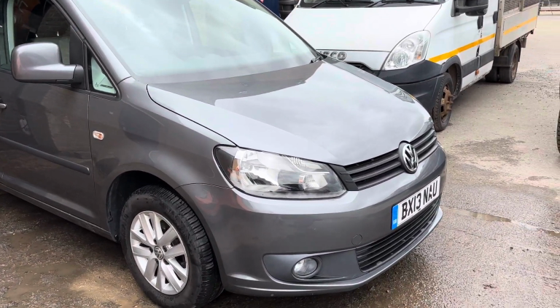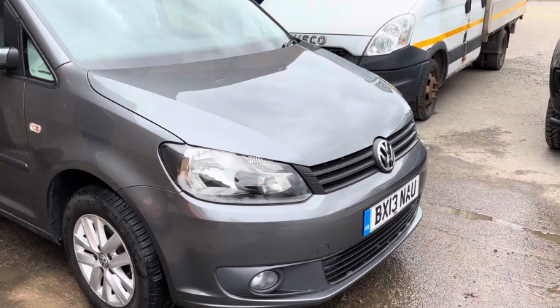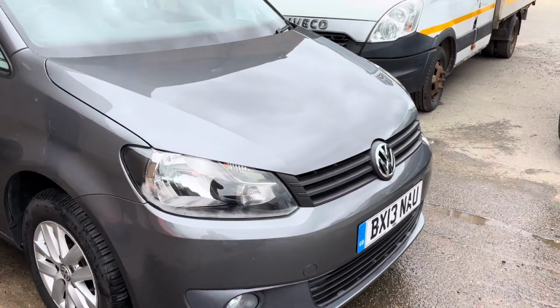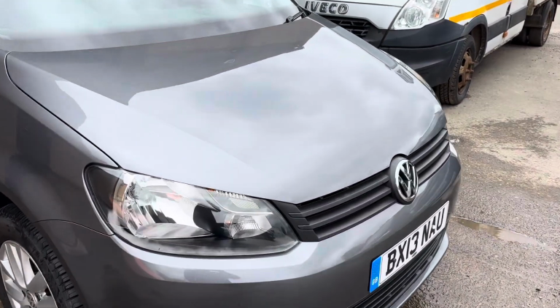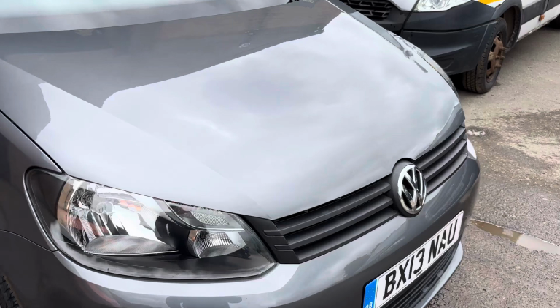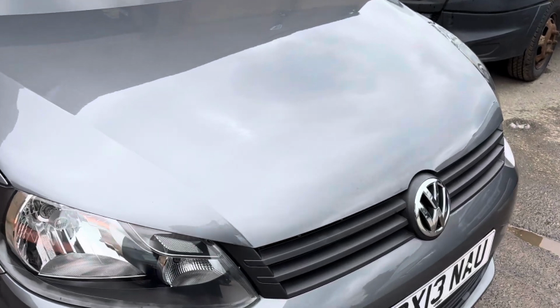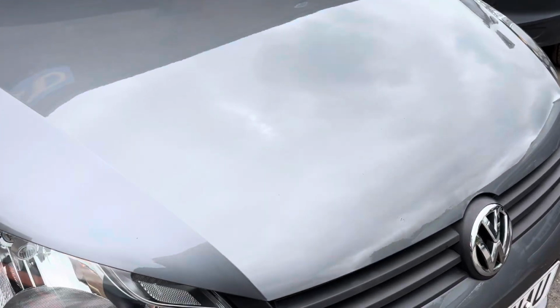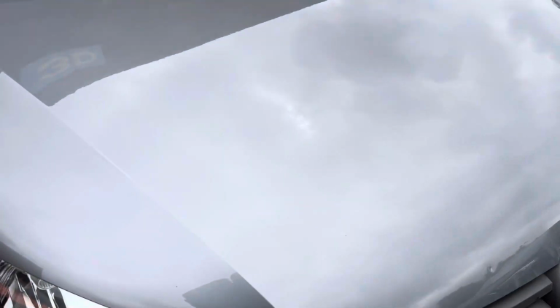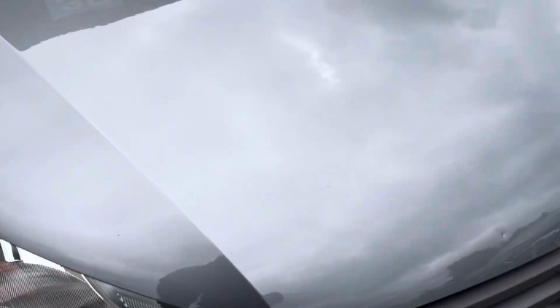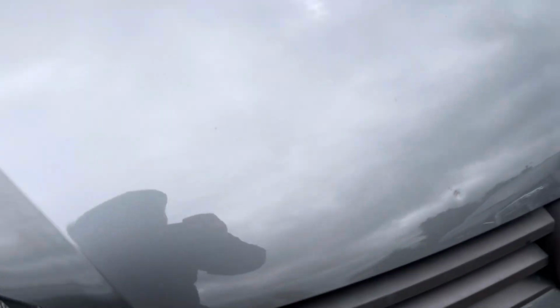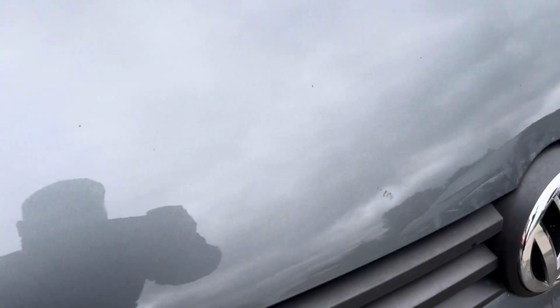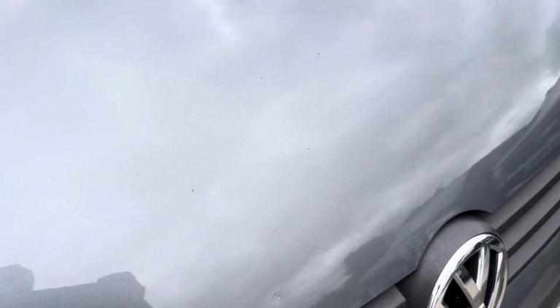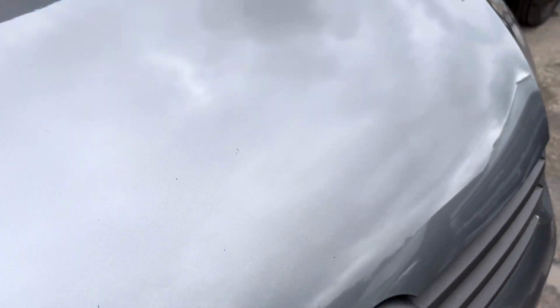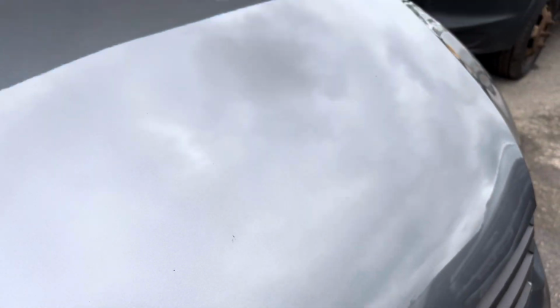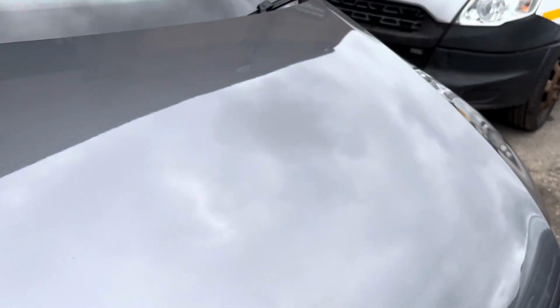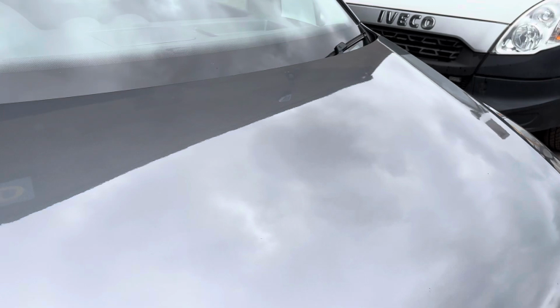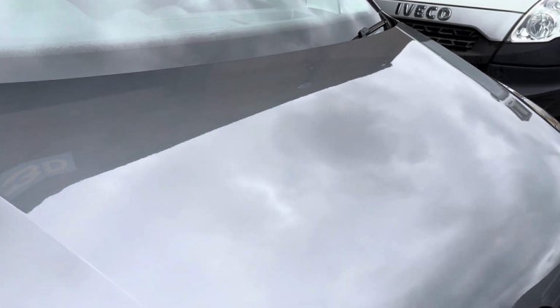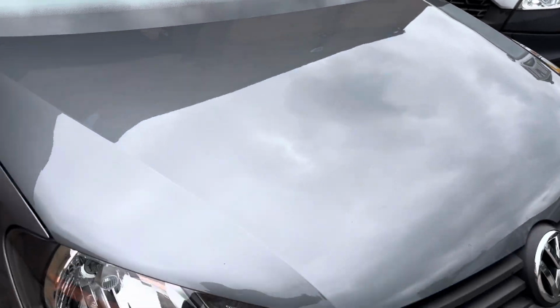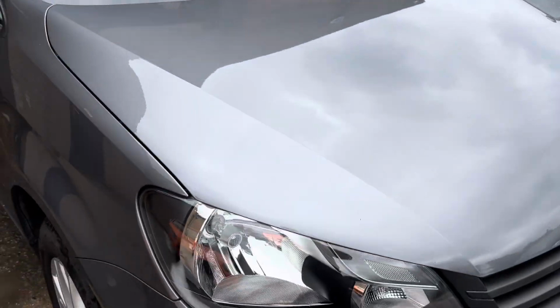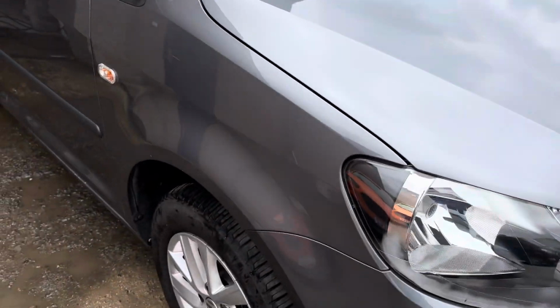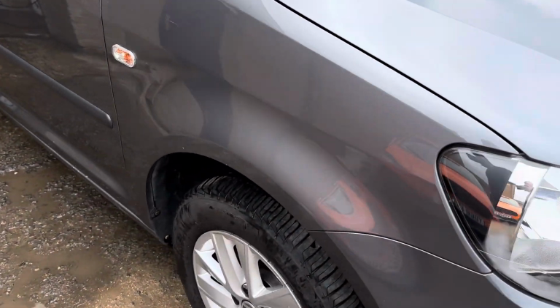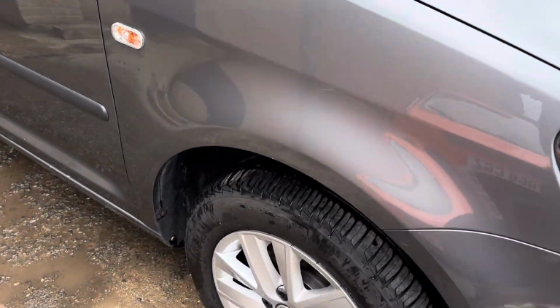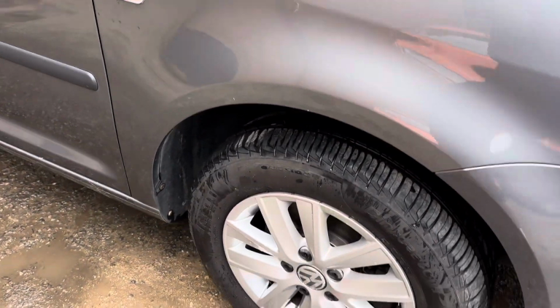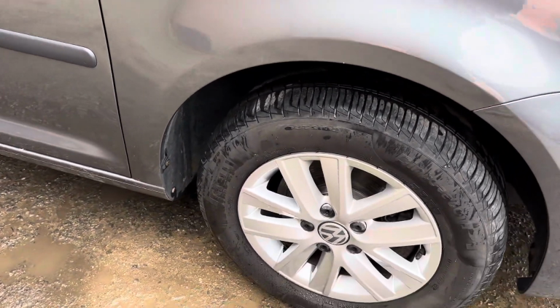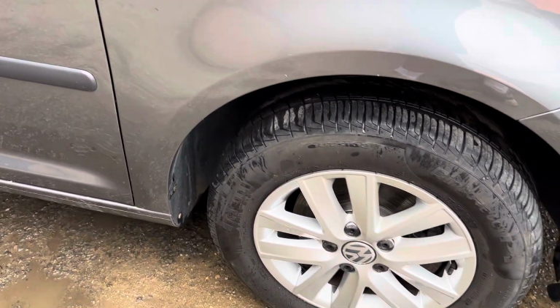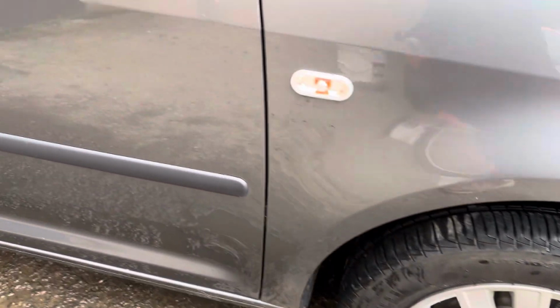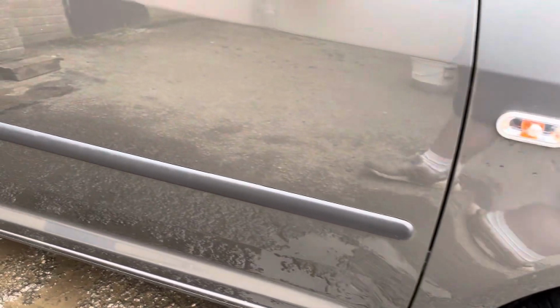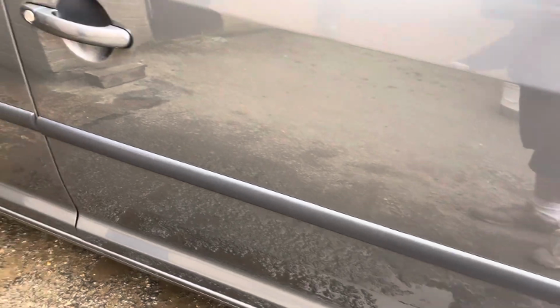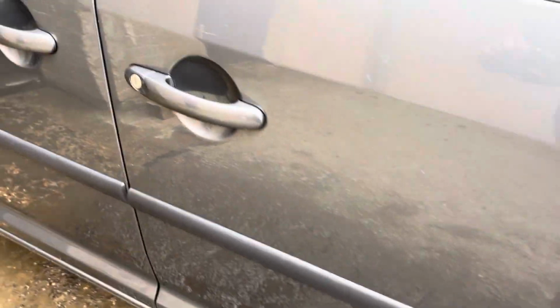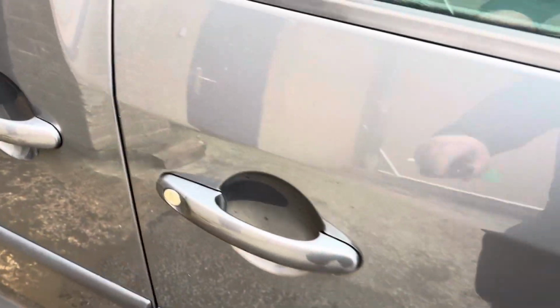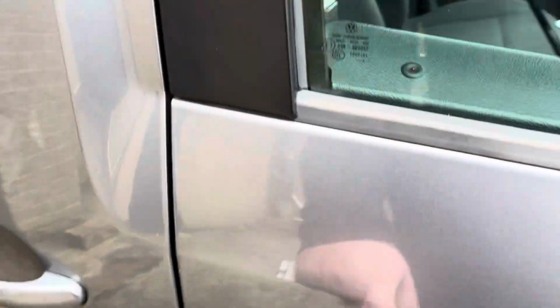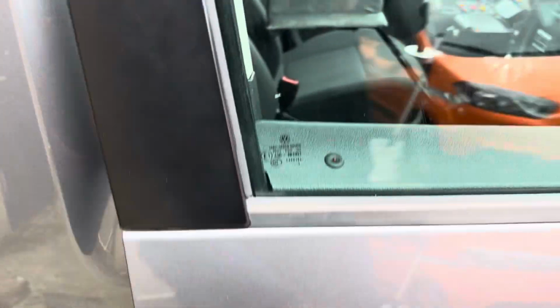Really tidy car, actually — nothing really of note. A couple of very minor stone chips on the bonnet, and nothing else really major to report, just your usual age-related wear and tear marks.